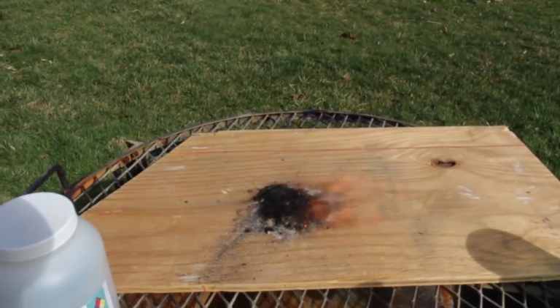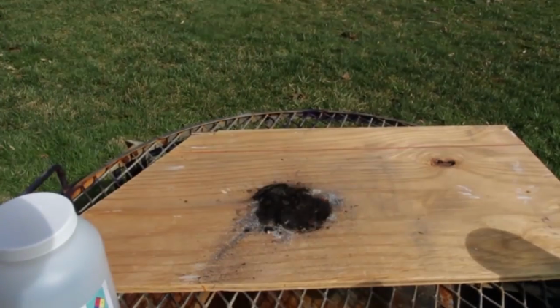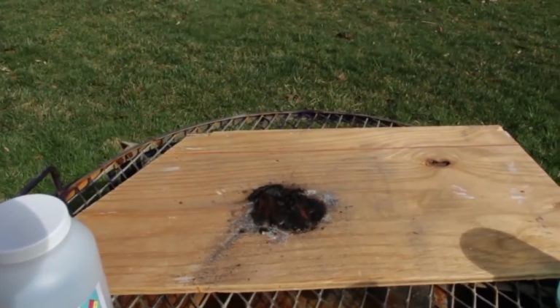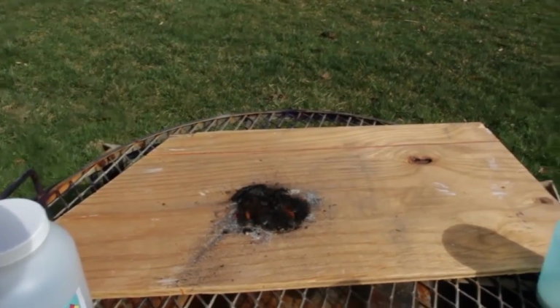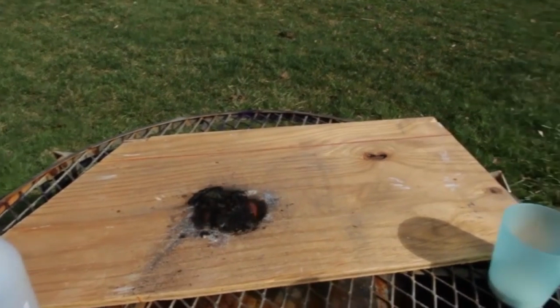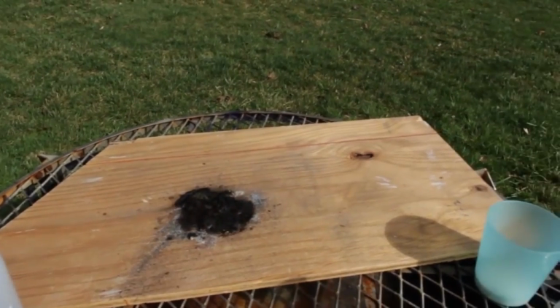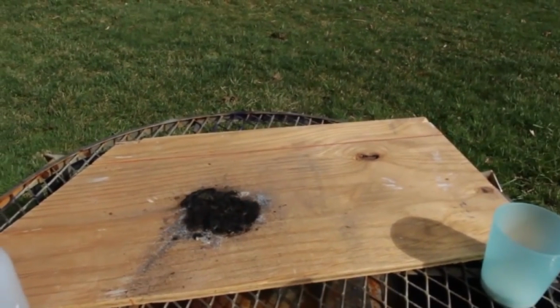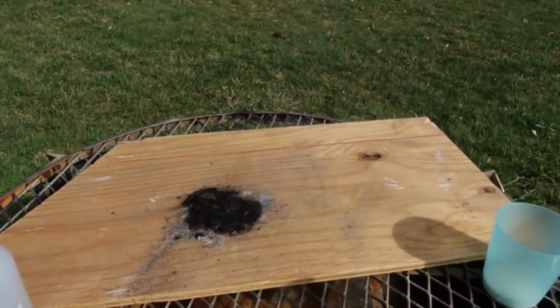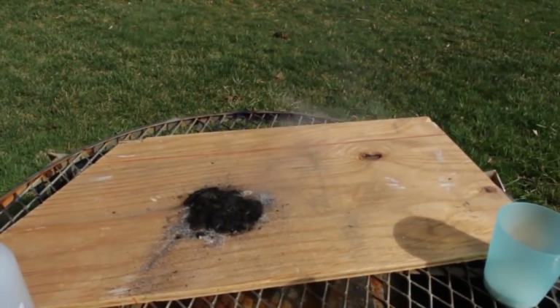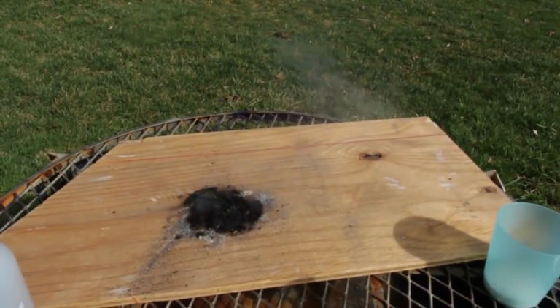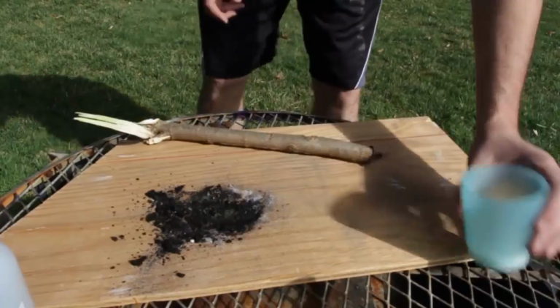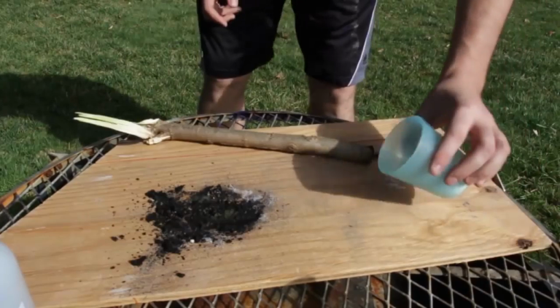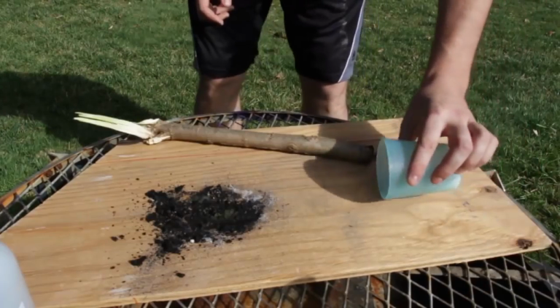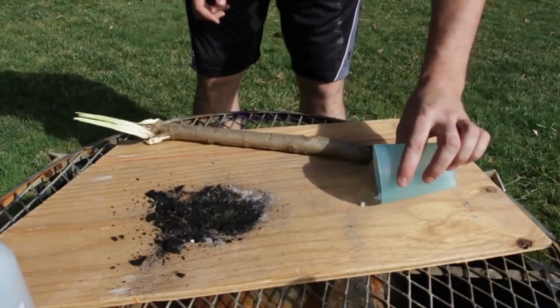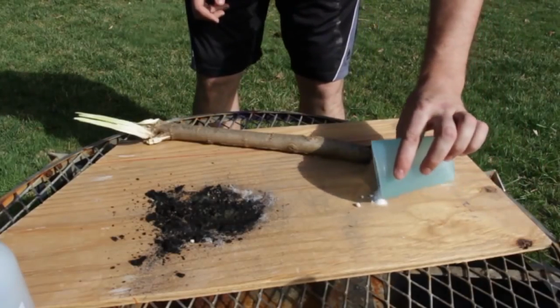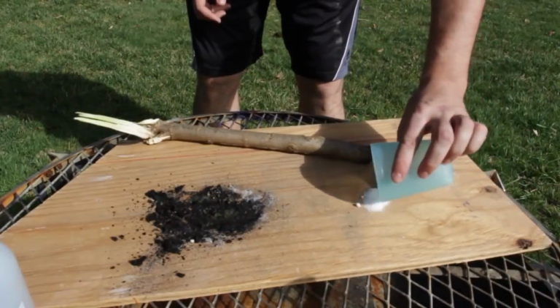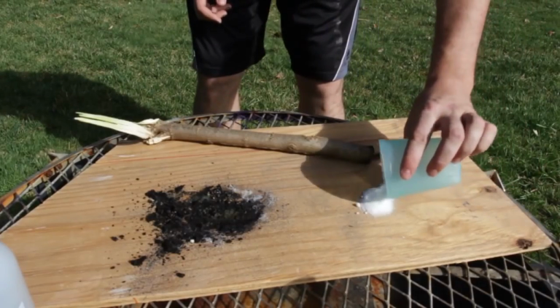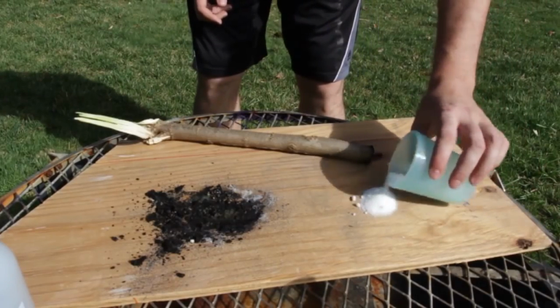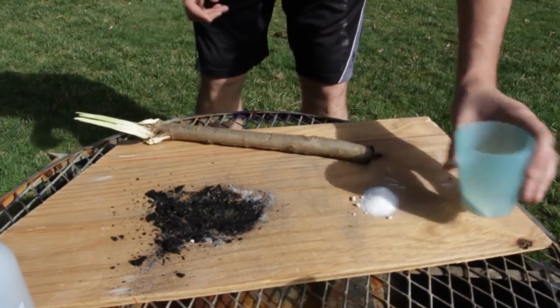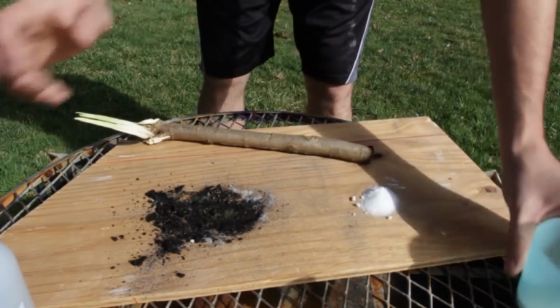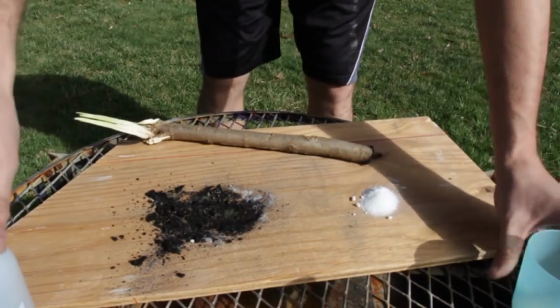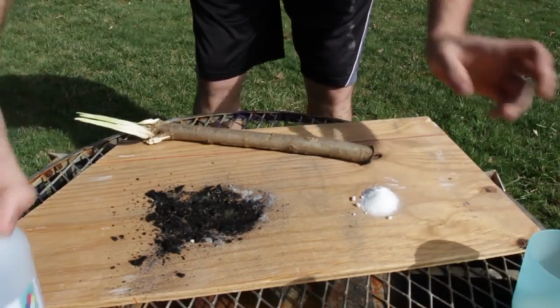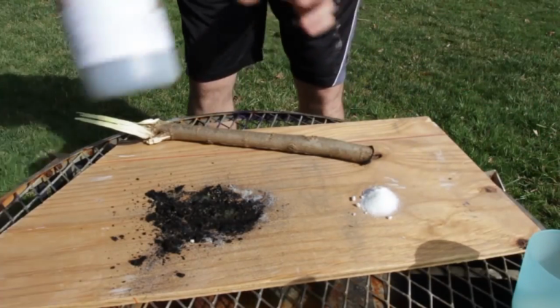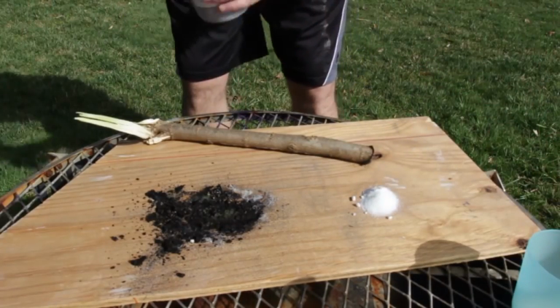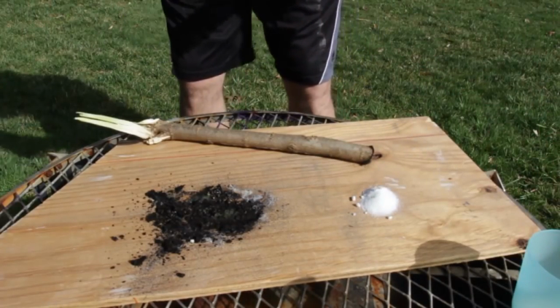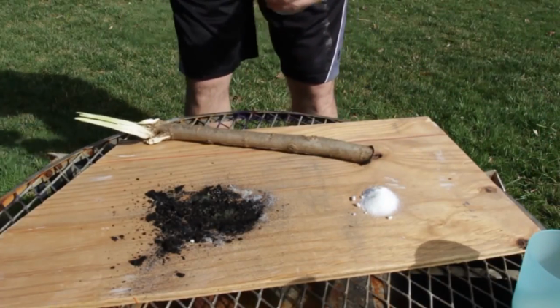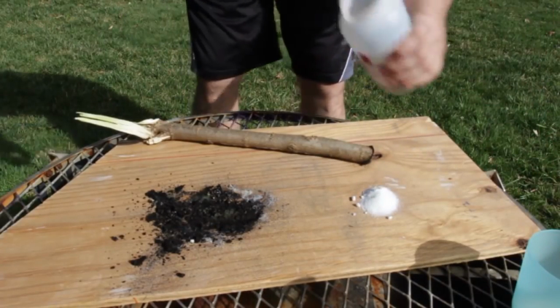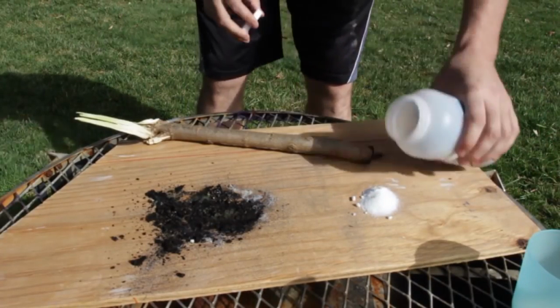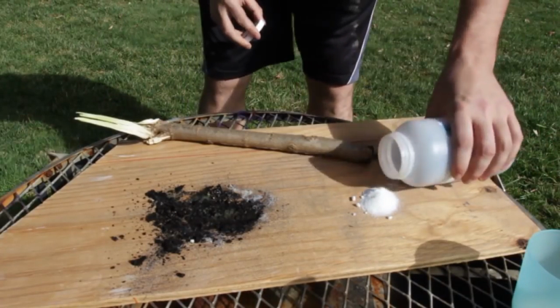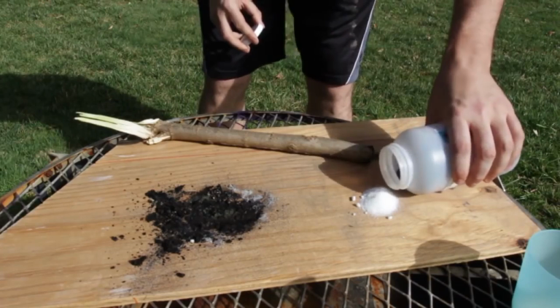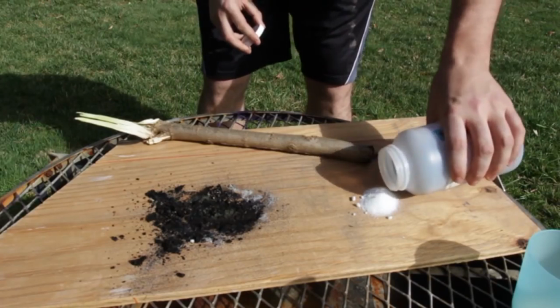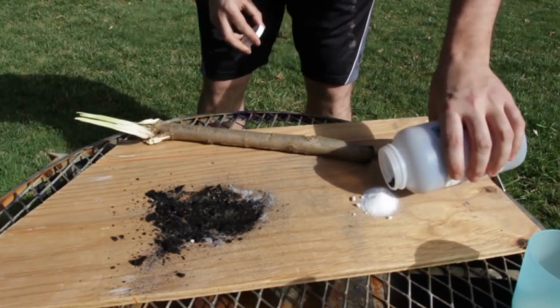That was so easy, I'm going to try this again. So I'm going to put sugar again — boom, just like that. Potassium permanganate.